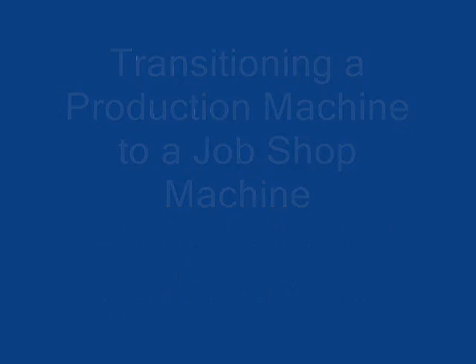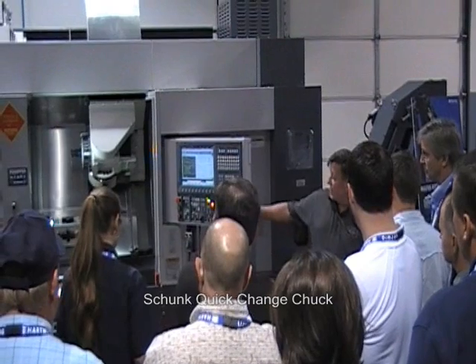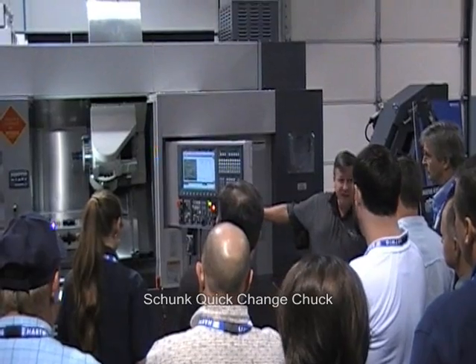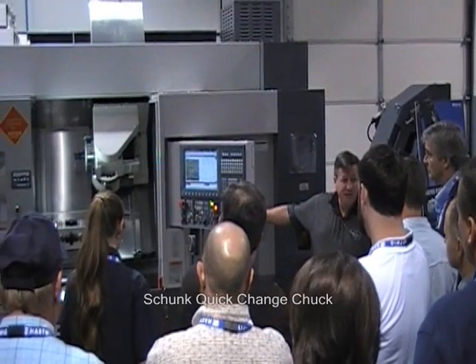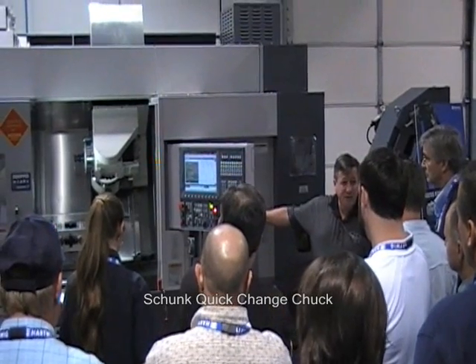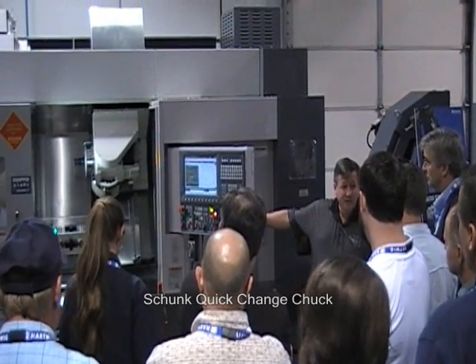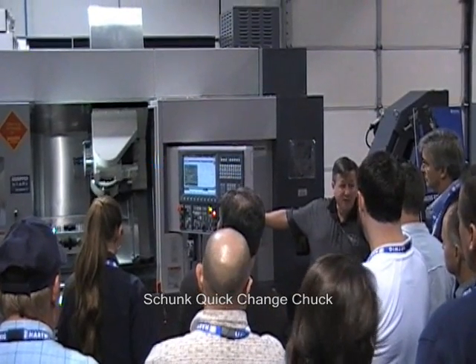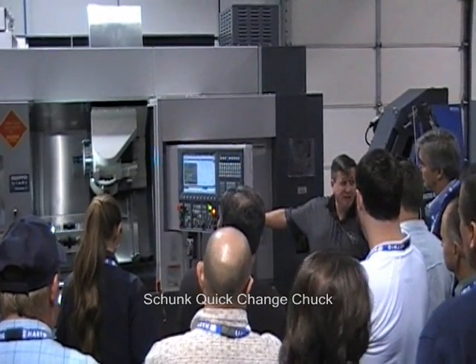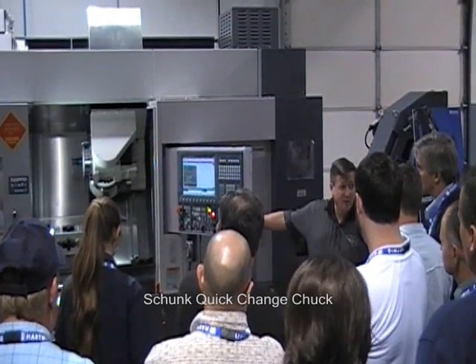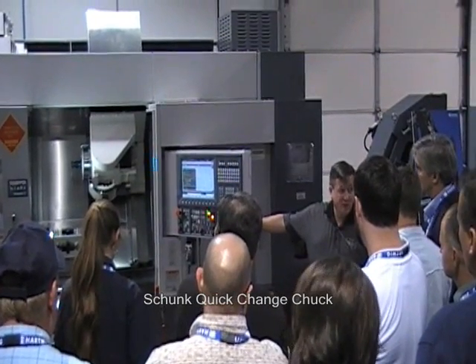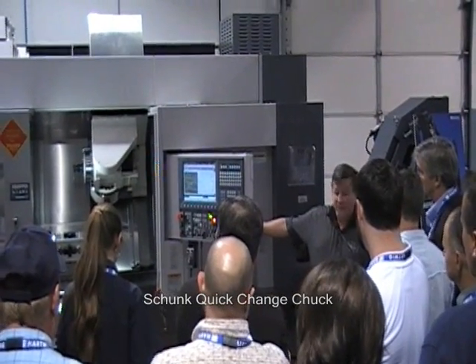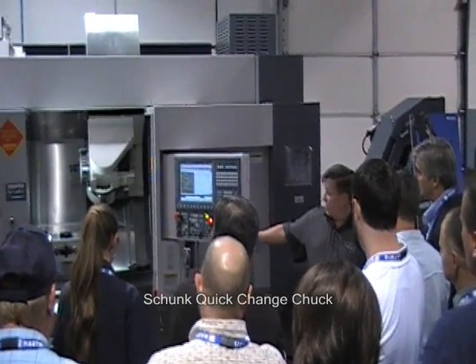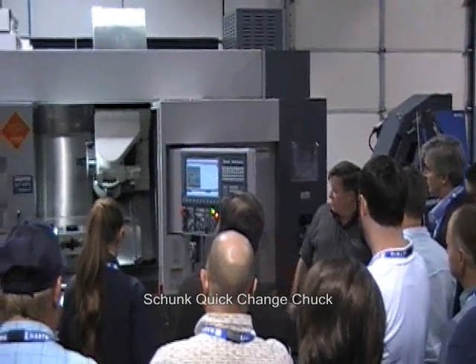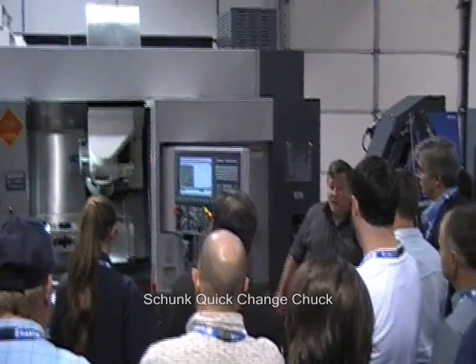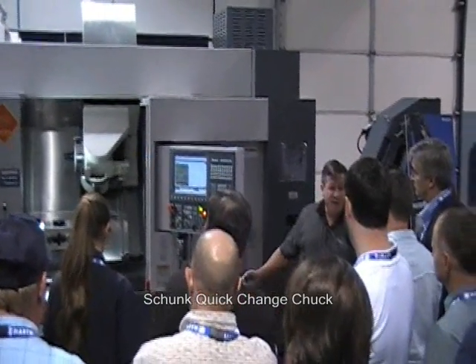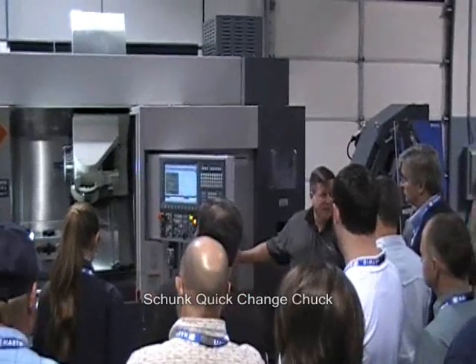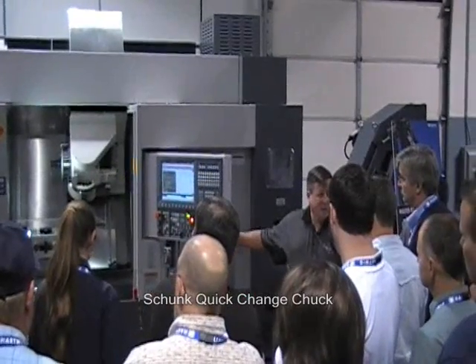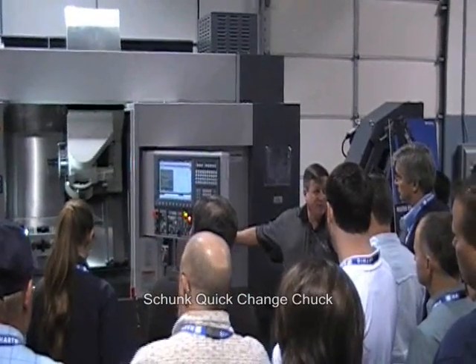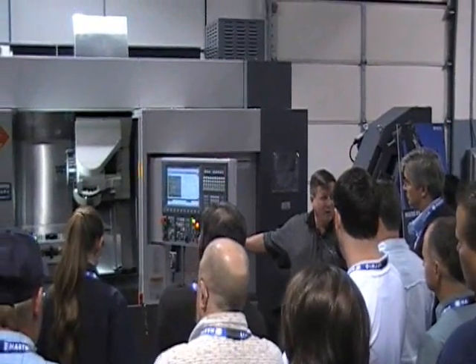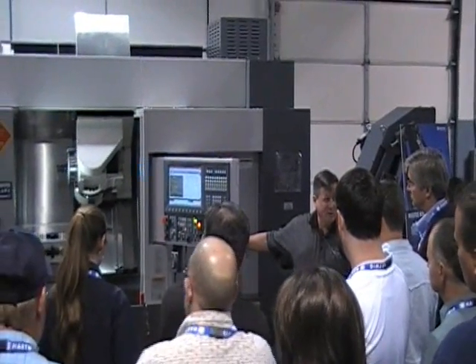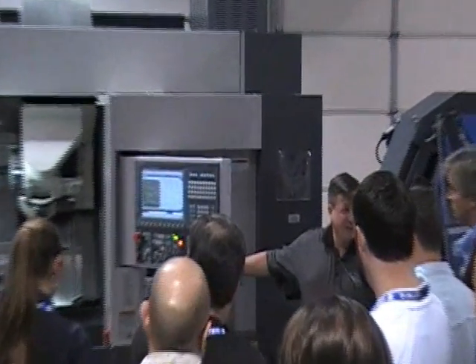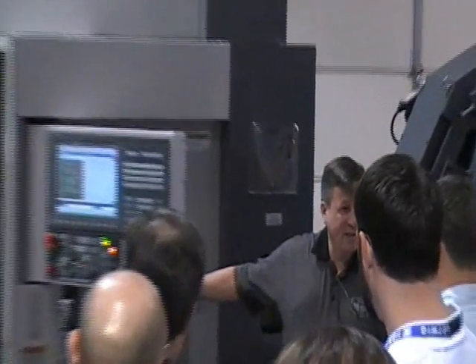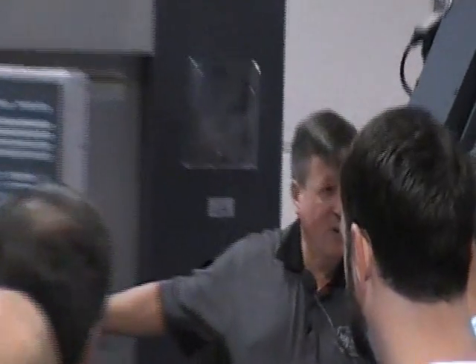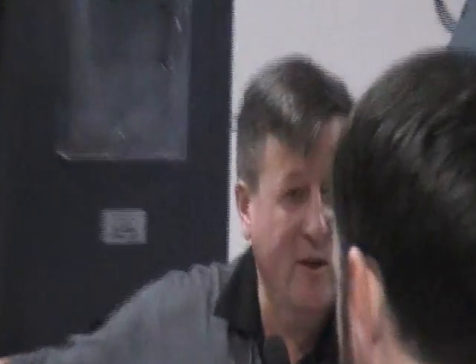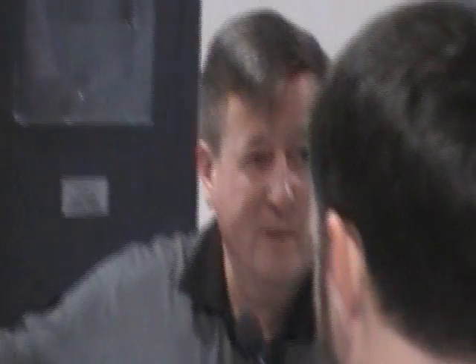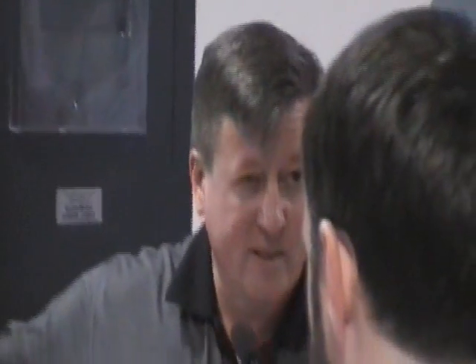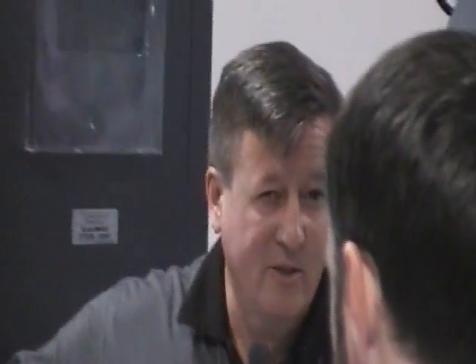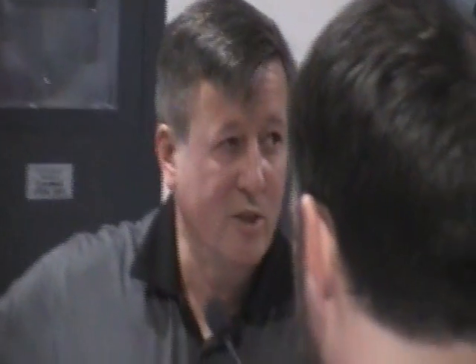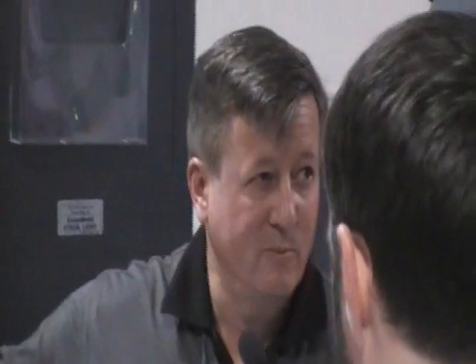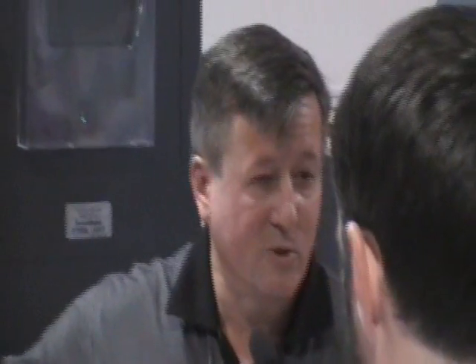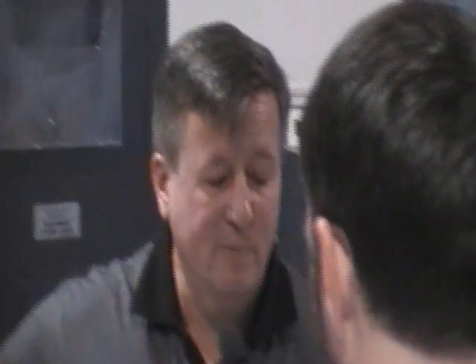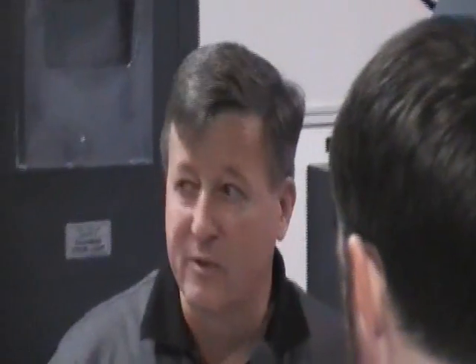We've got a chuck, a quick-change job chuck, and that chuck doesn't track — there's no modifications required there — but it's standard draw to hold the snow notes.